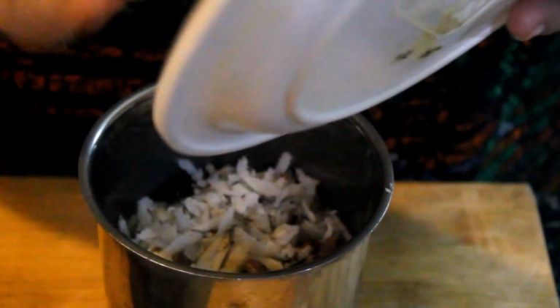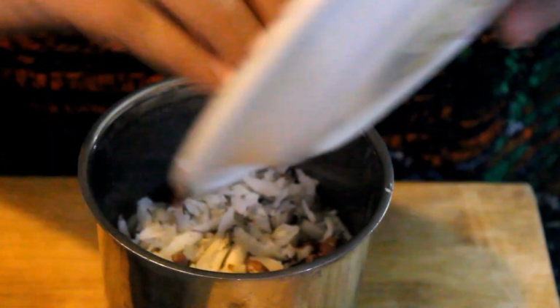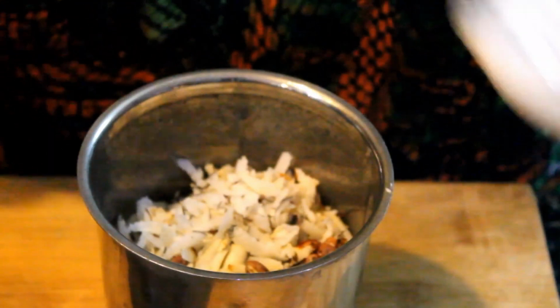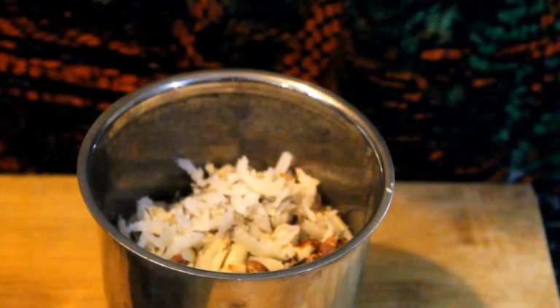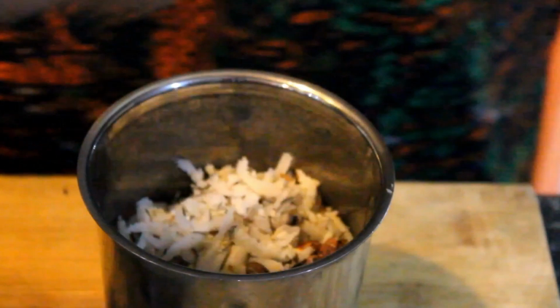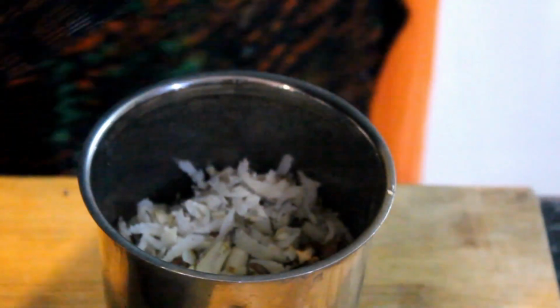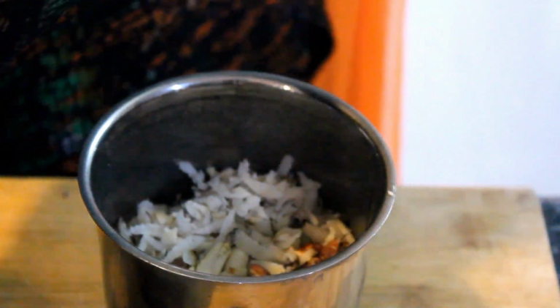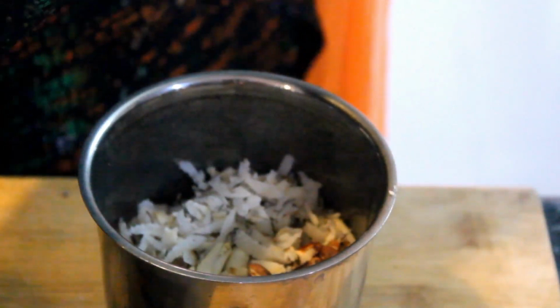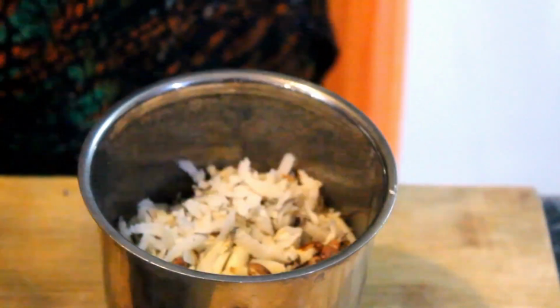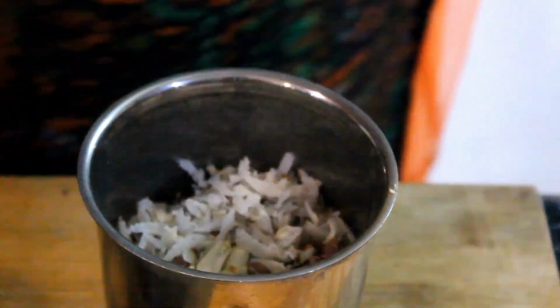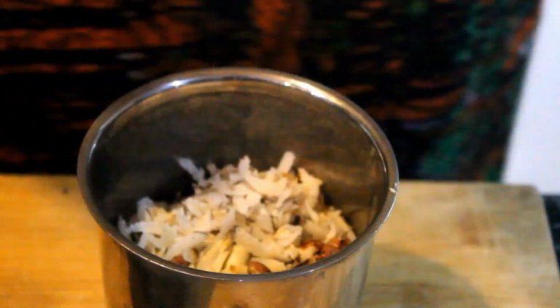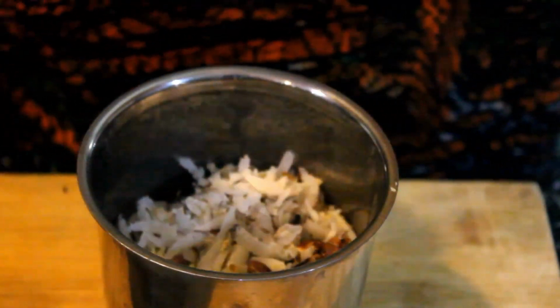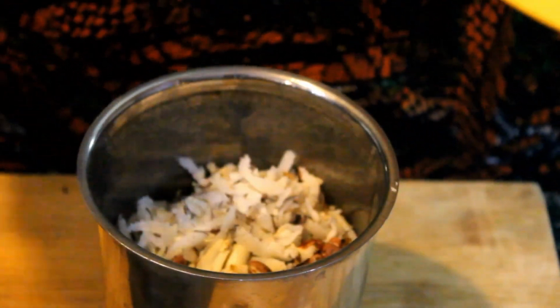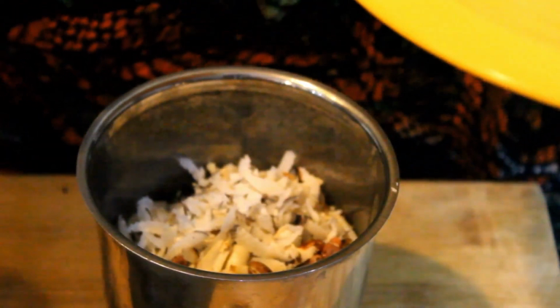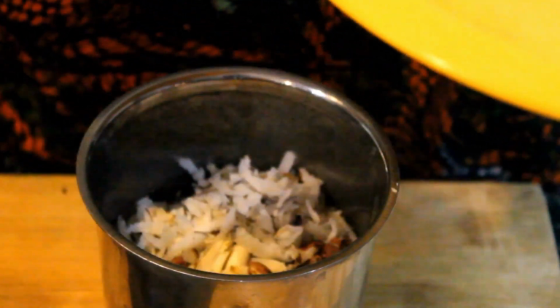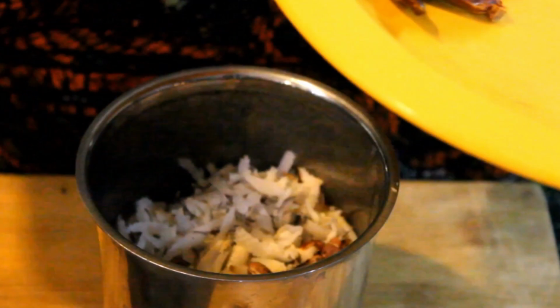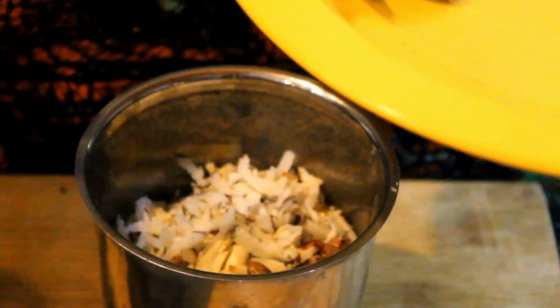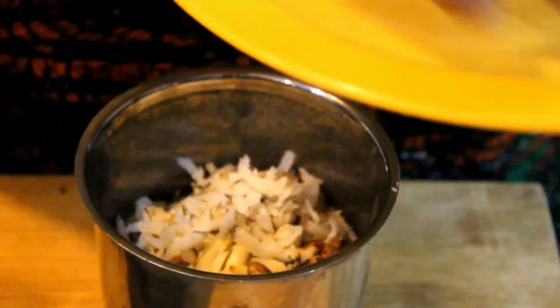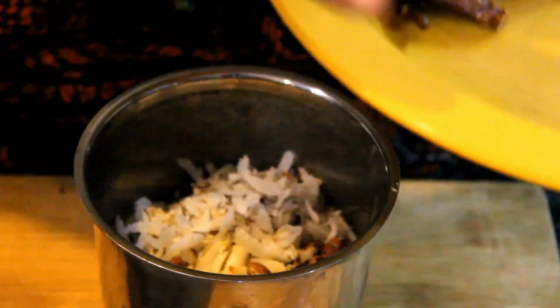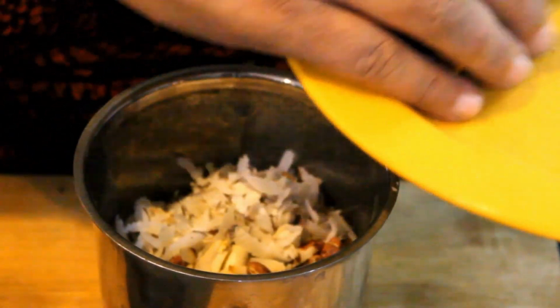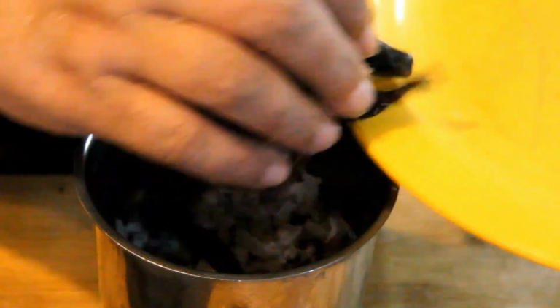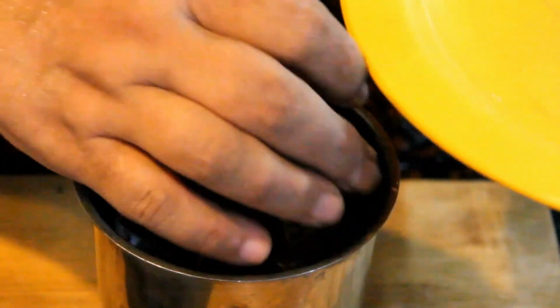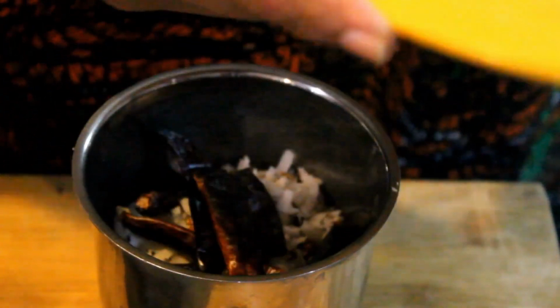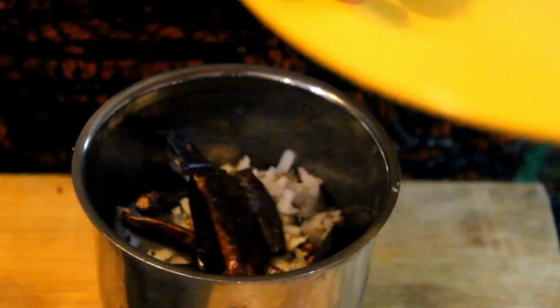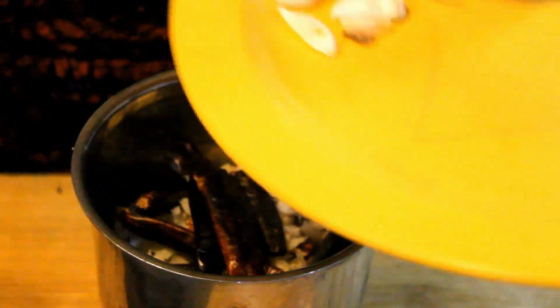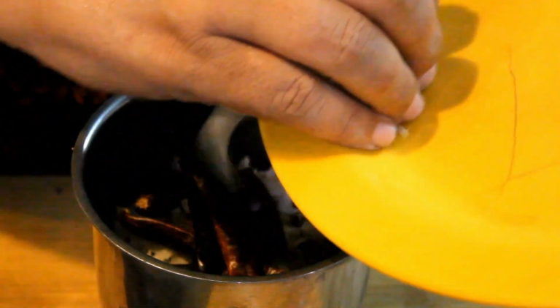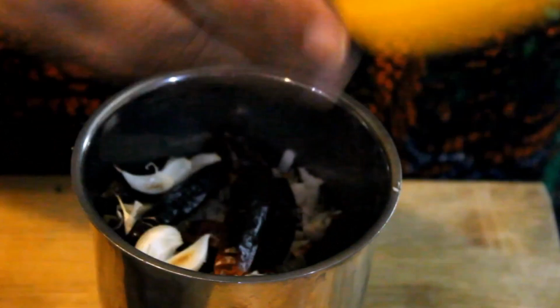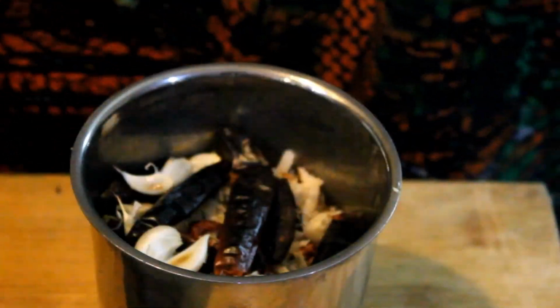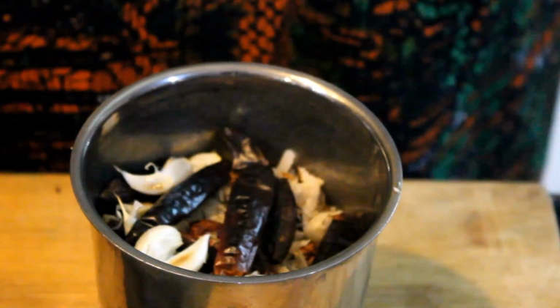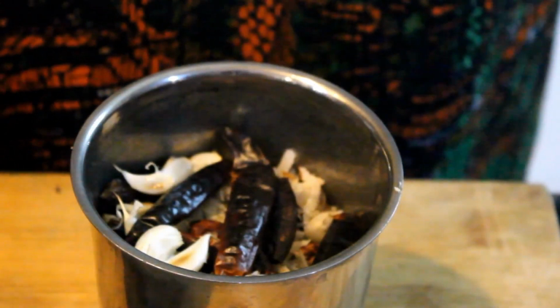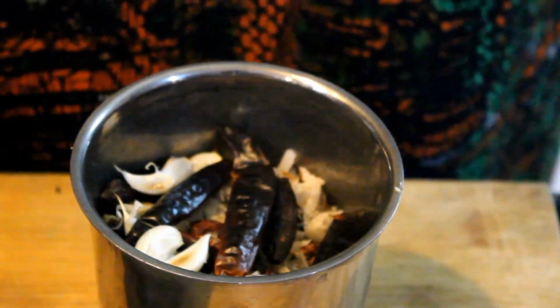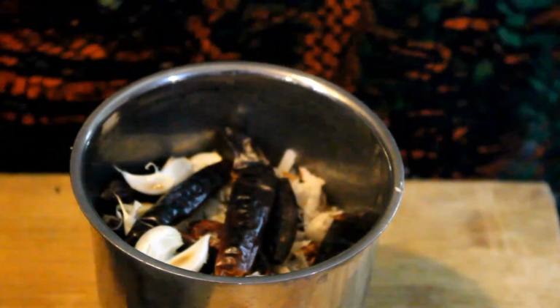We have mixed the ingredients, as it is different from a time period. We will put it in the mix and mix it up. Now we will mix it in a little bit.